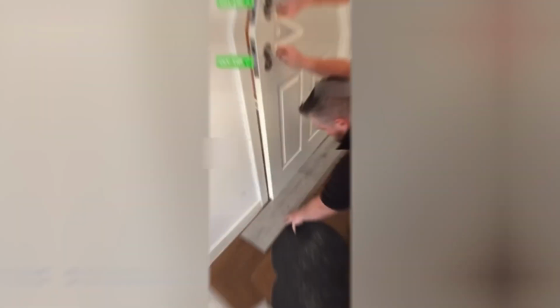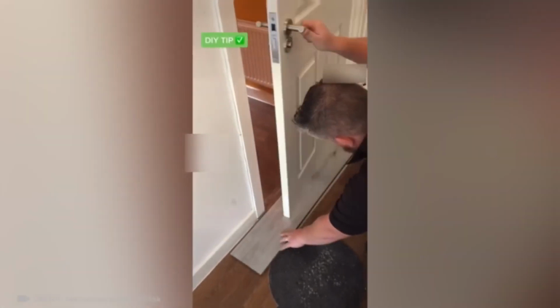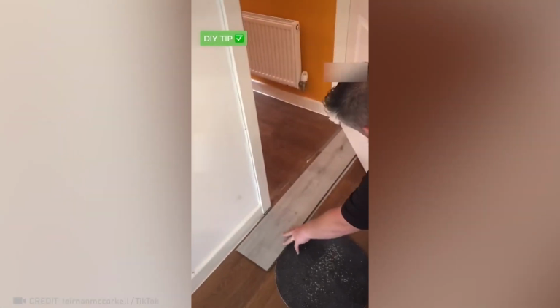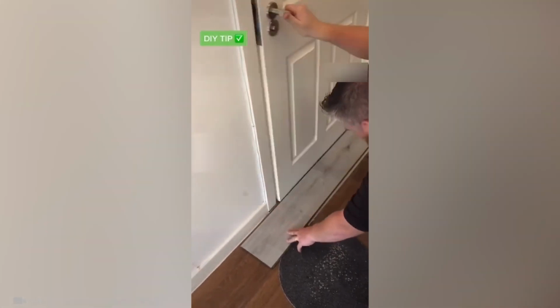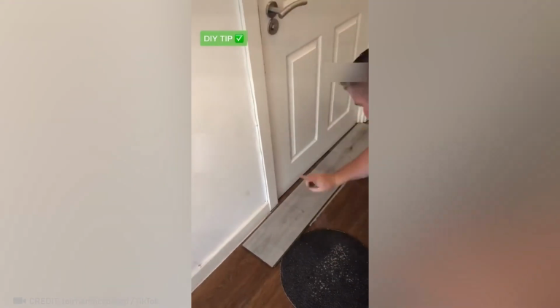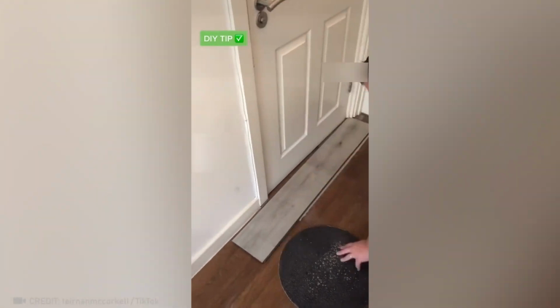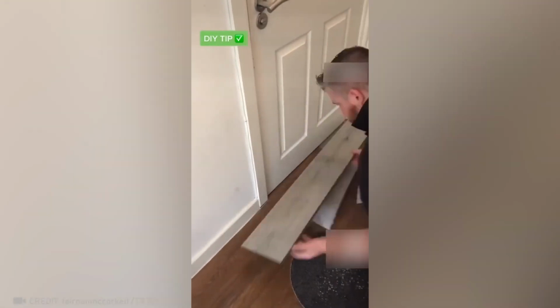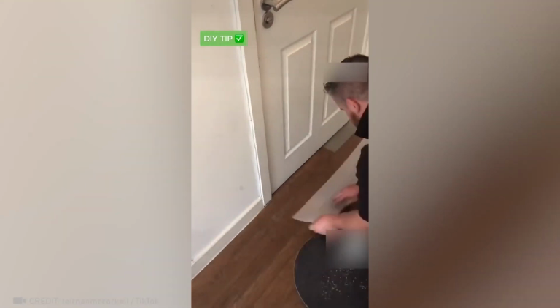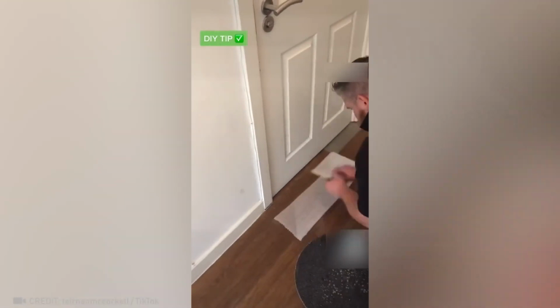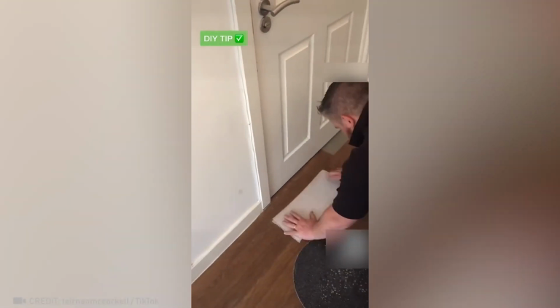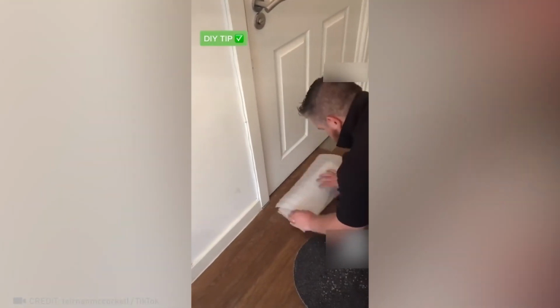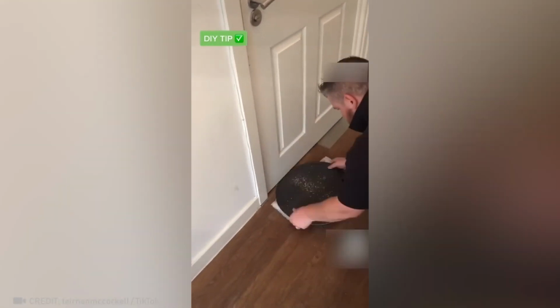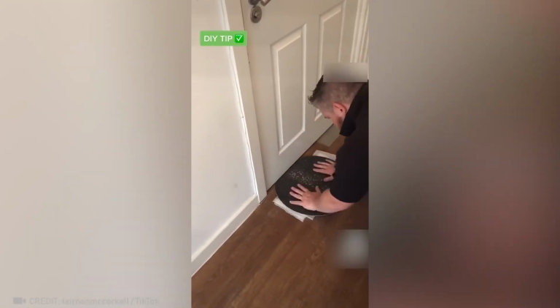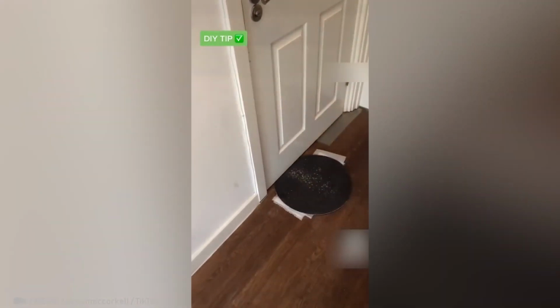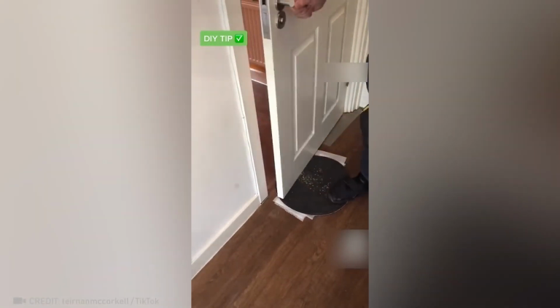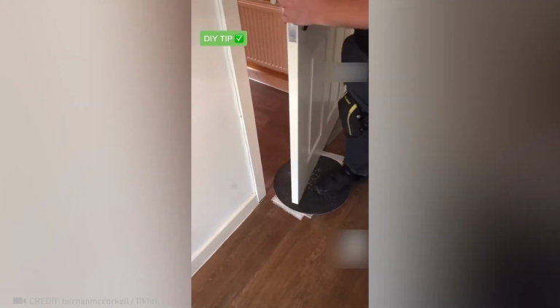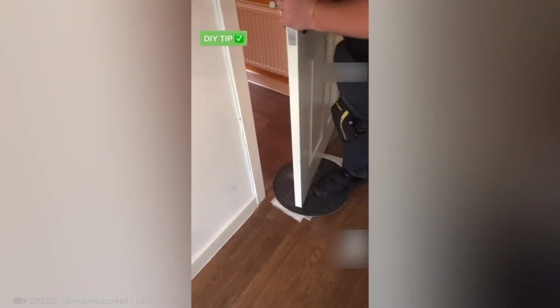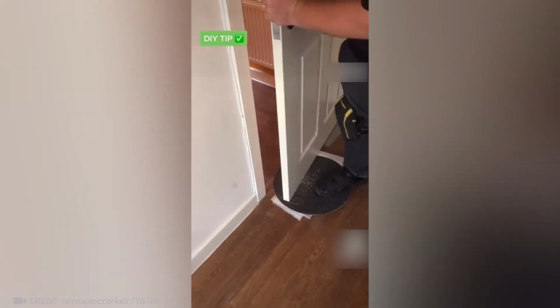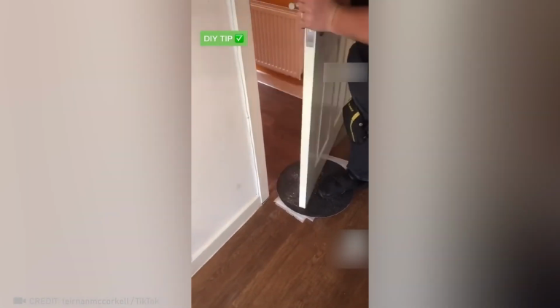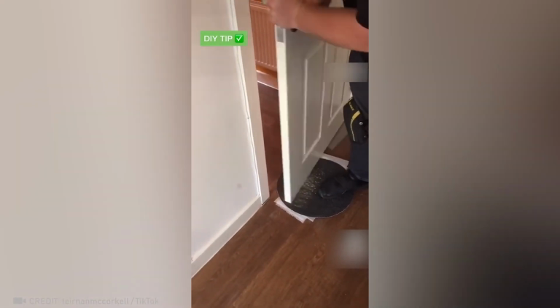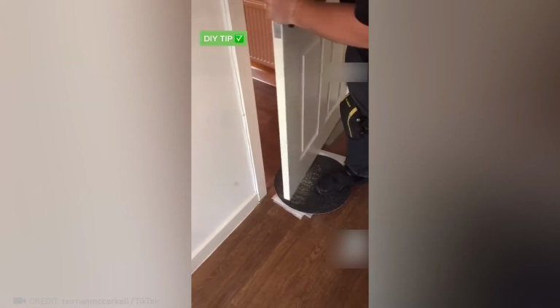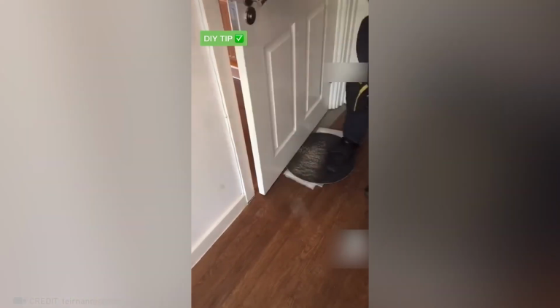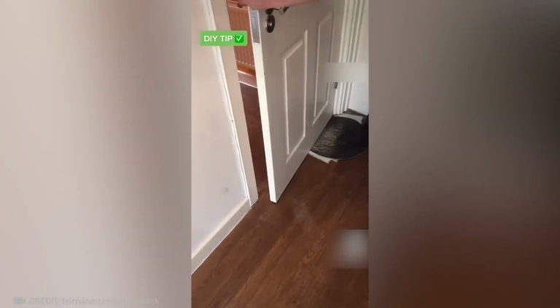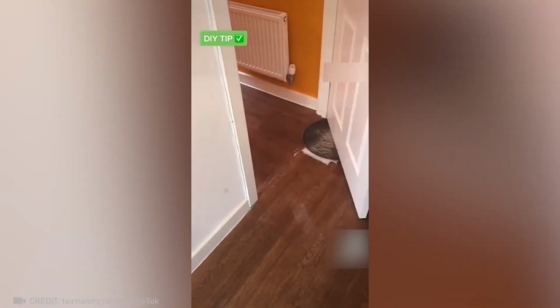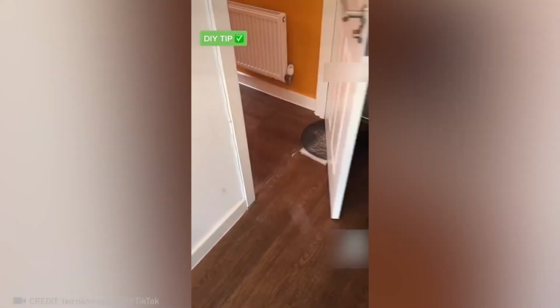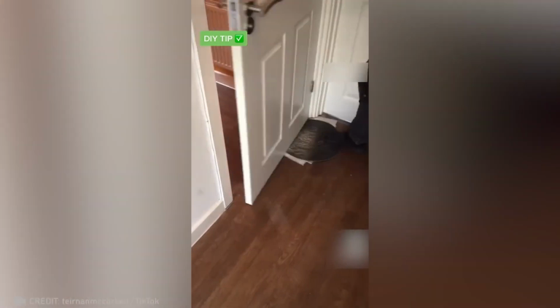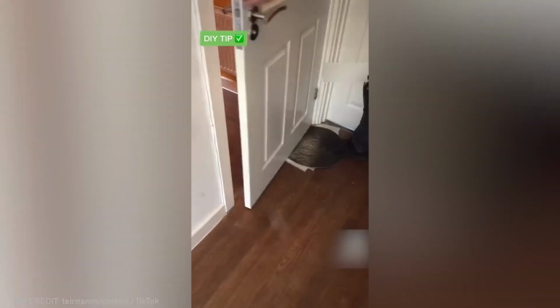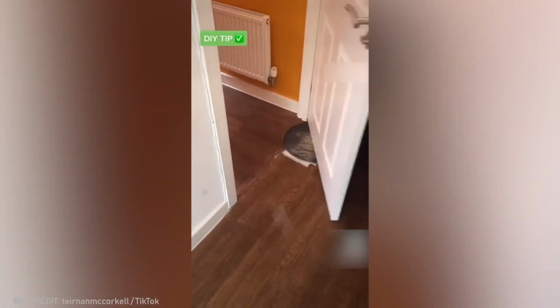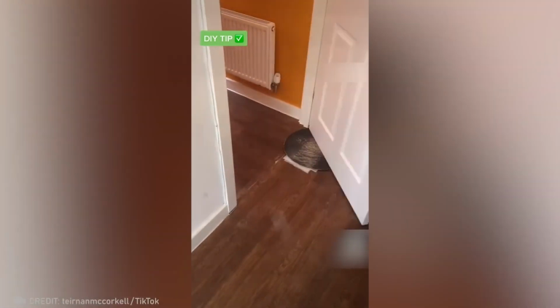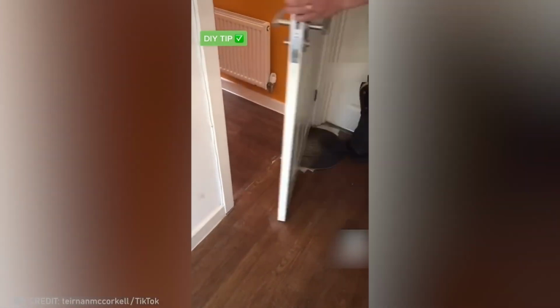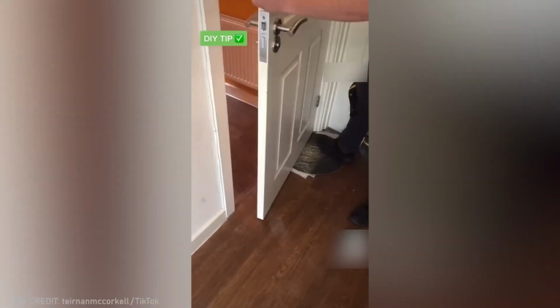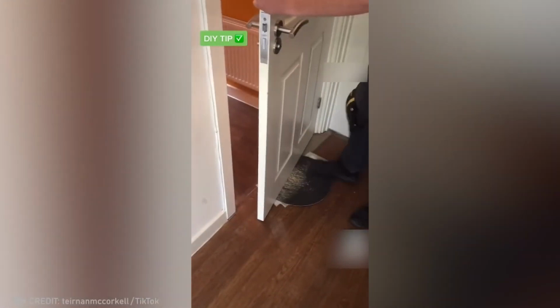If you miscalculated while installing a door and now it's hard to open, just know that you can always sand it down to the size you want.